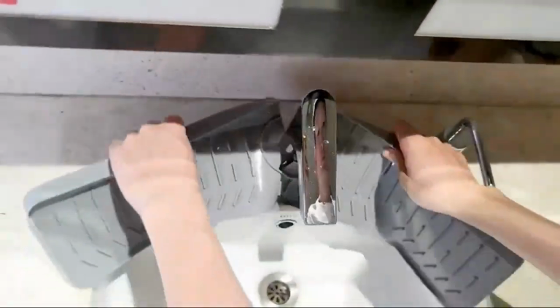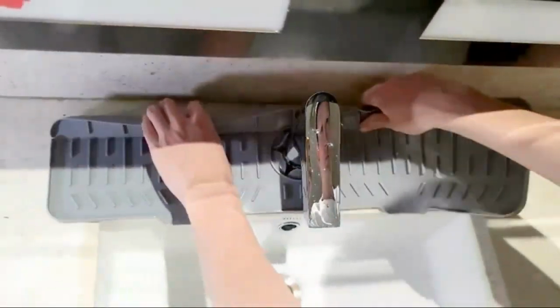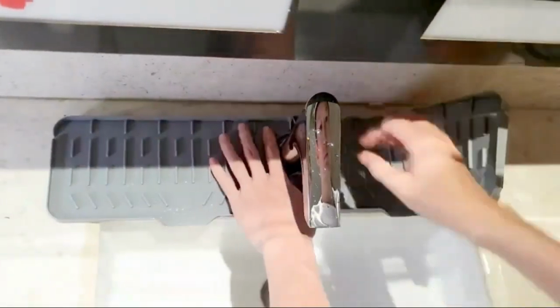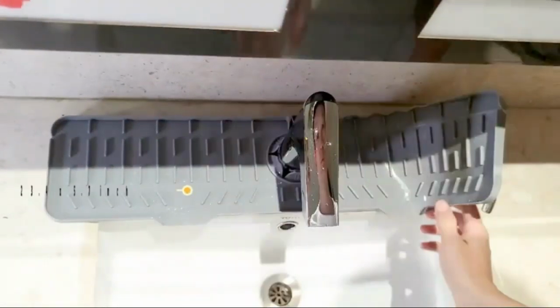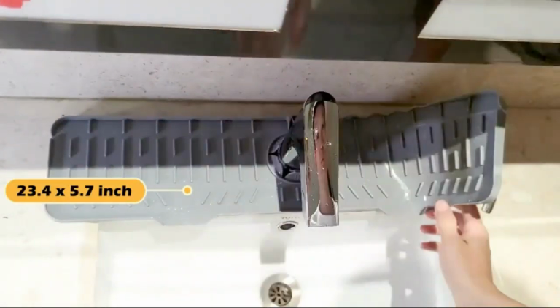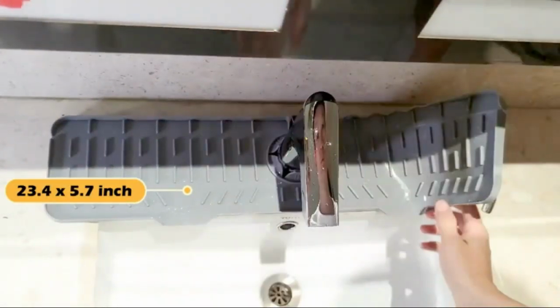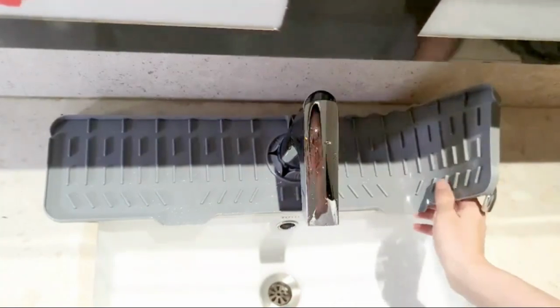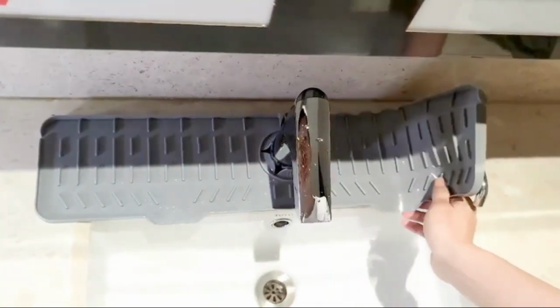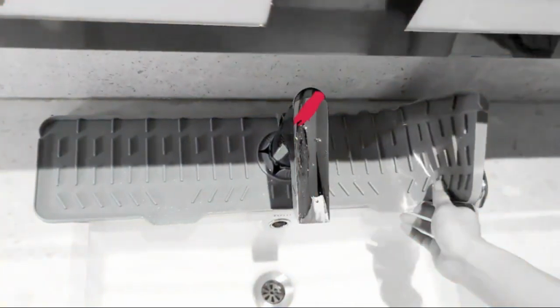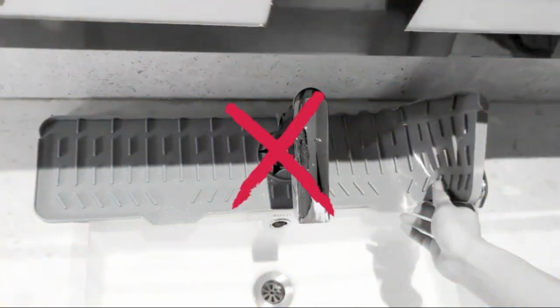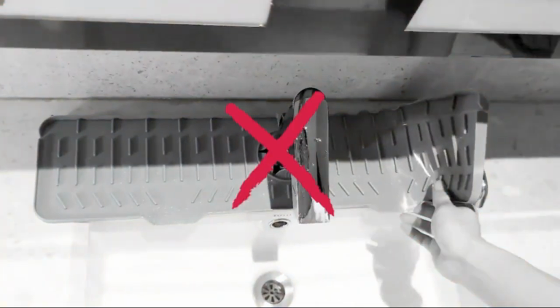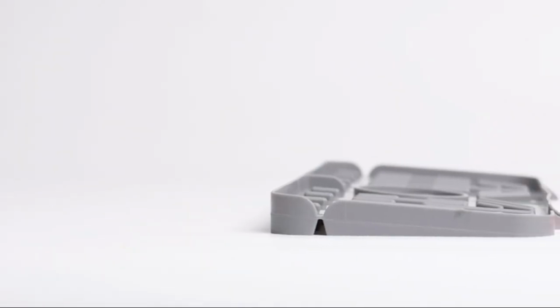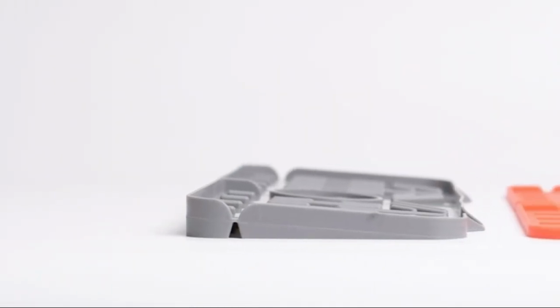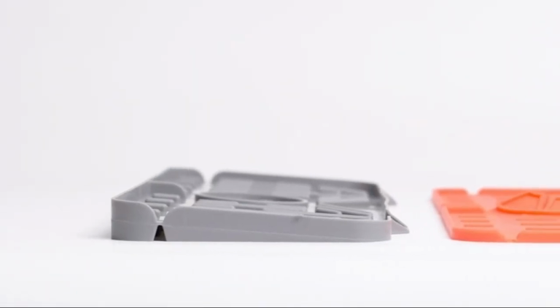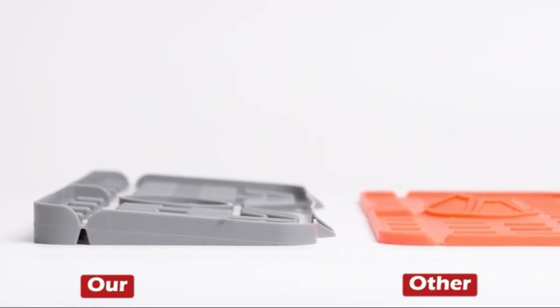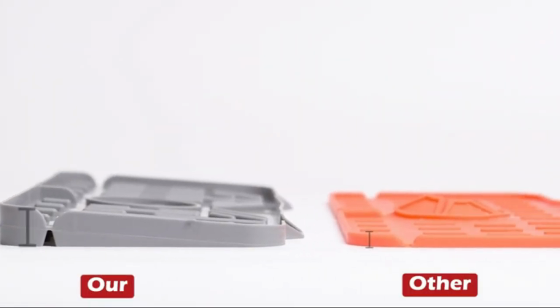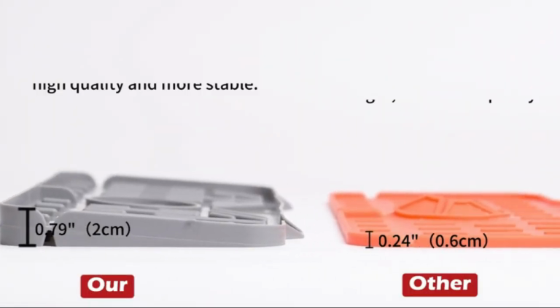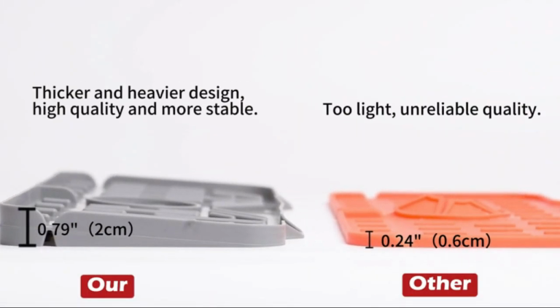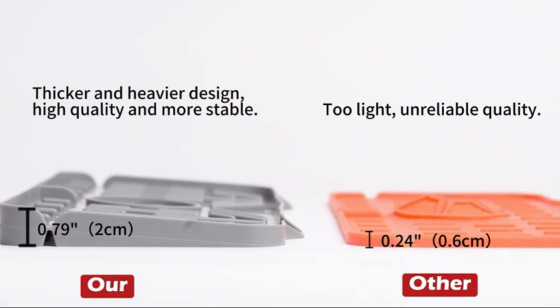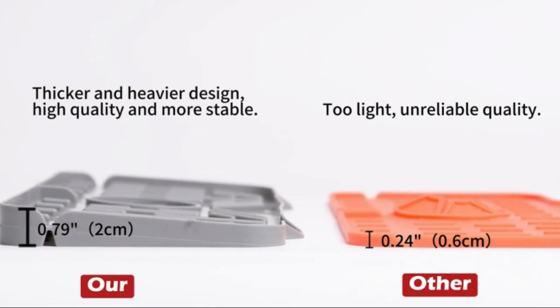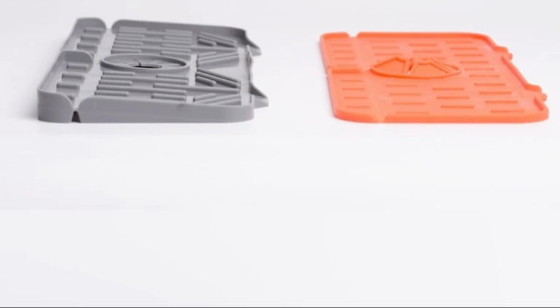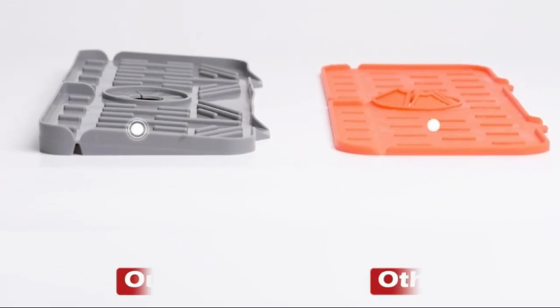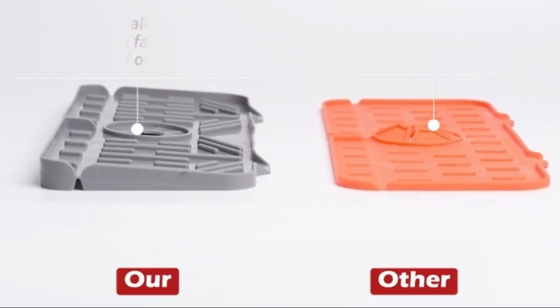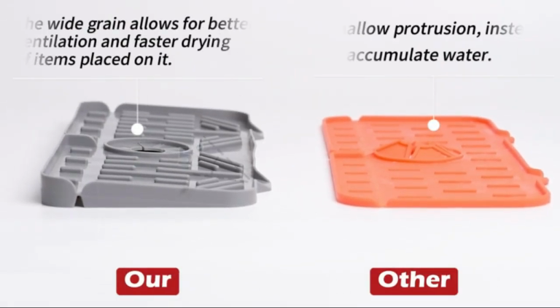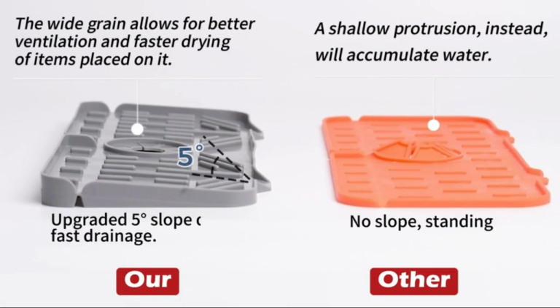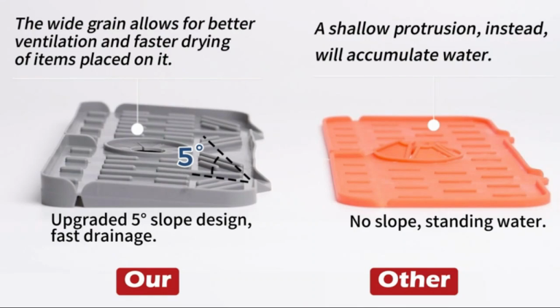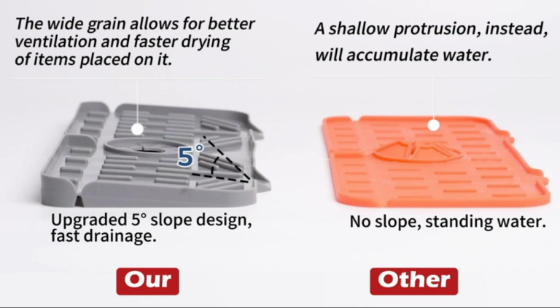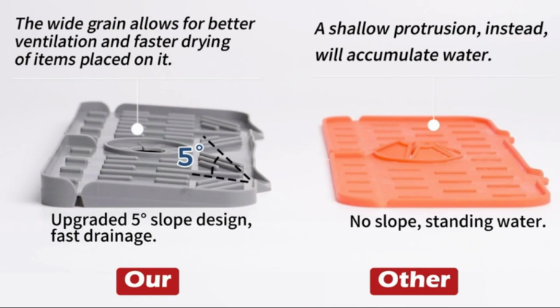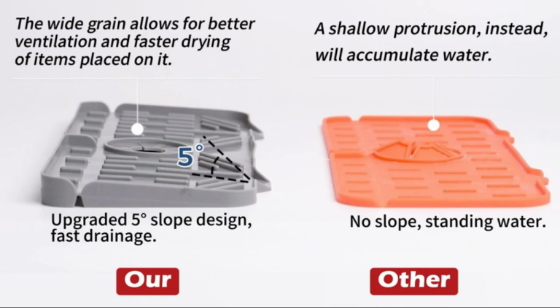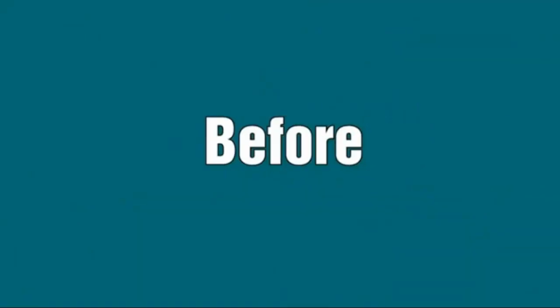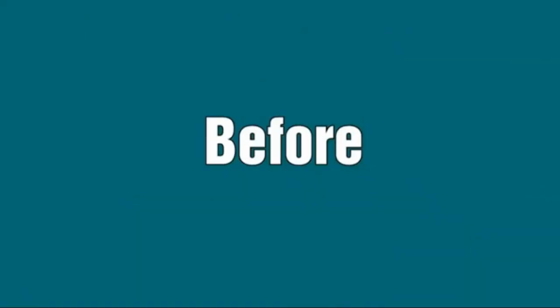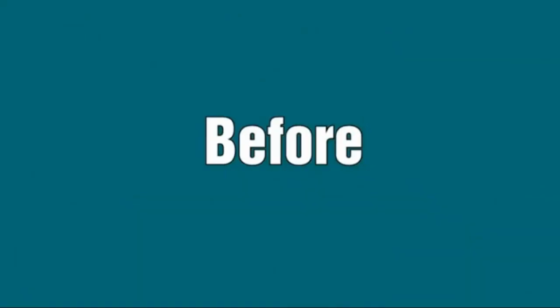Weighing only 0.31 ounces, it is lightweight and can be easily moved or repositioned as needed. Additionally, its dimensions allow it to fit comfortably under most faucets without taking up excessive space.